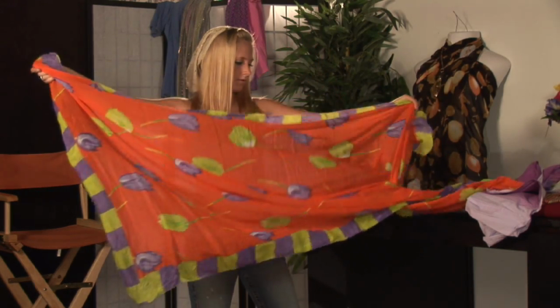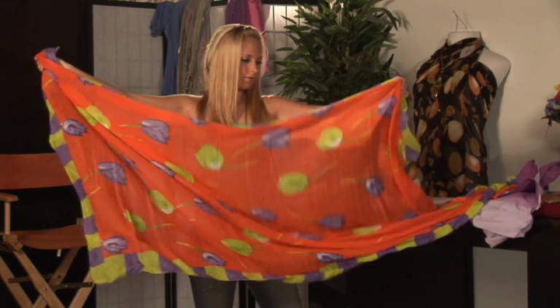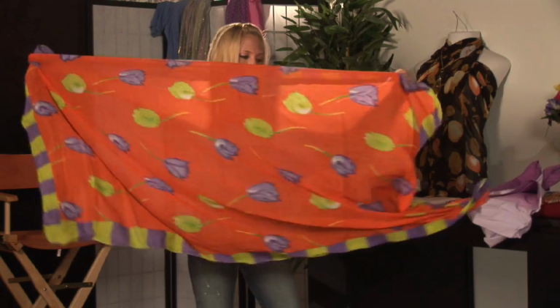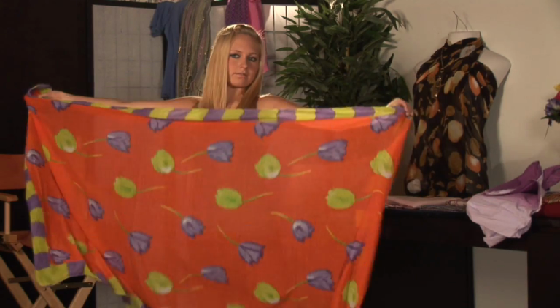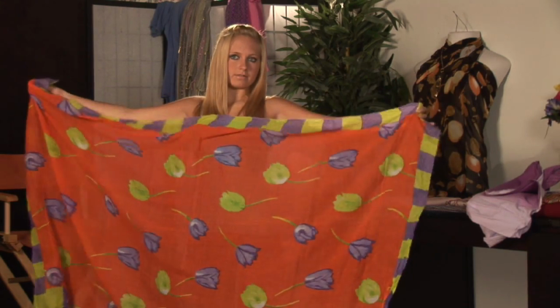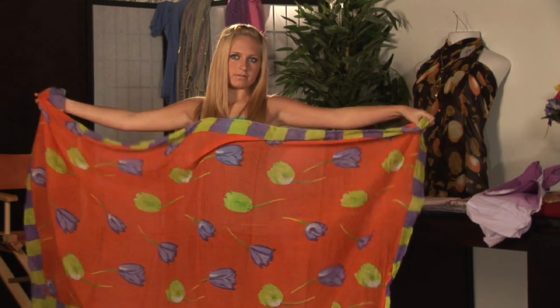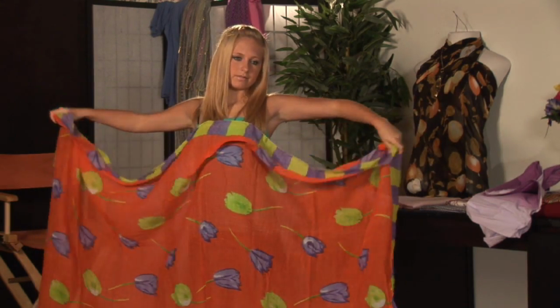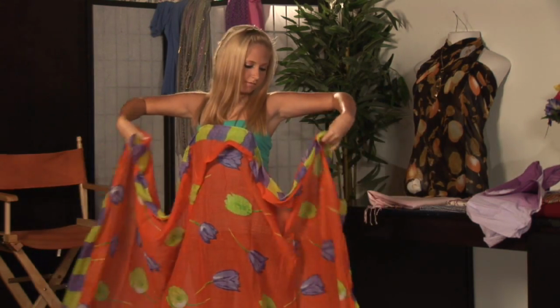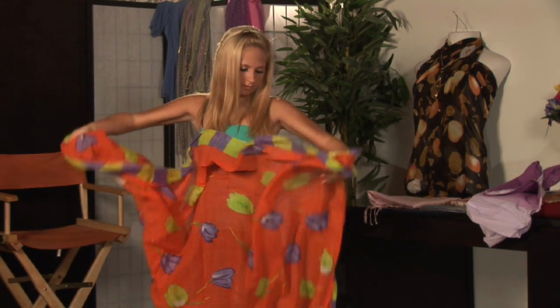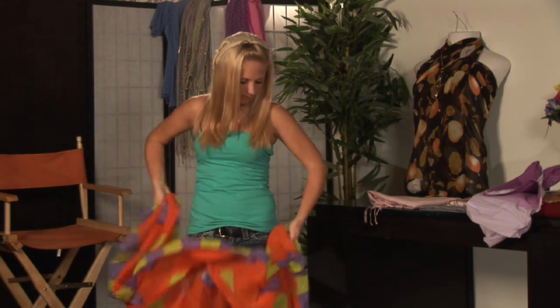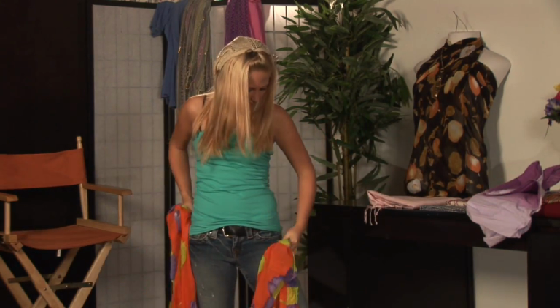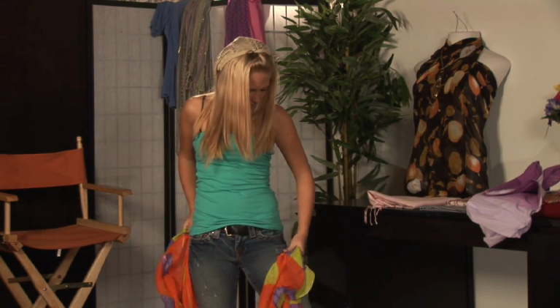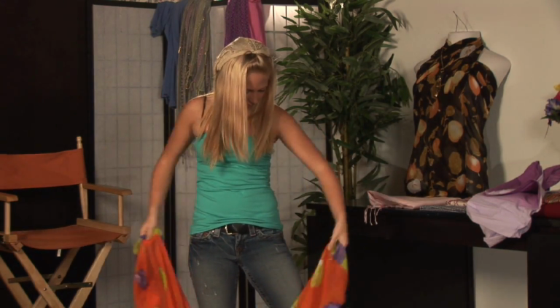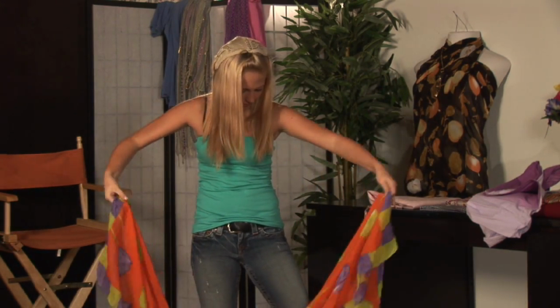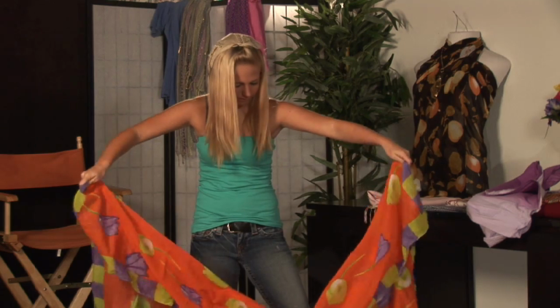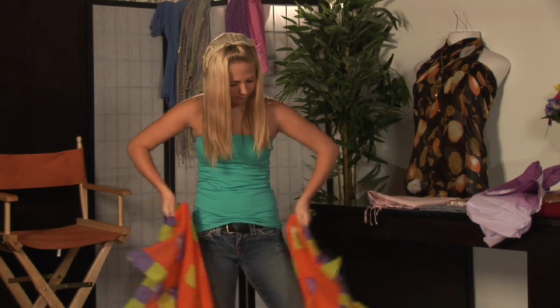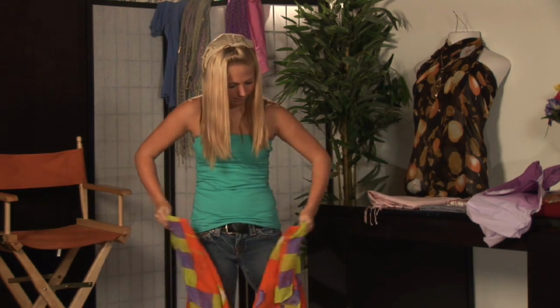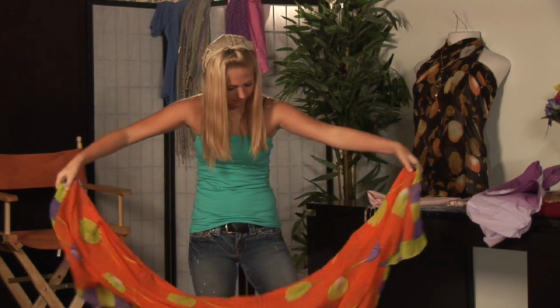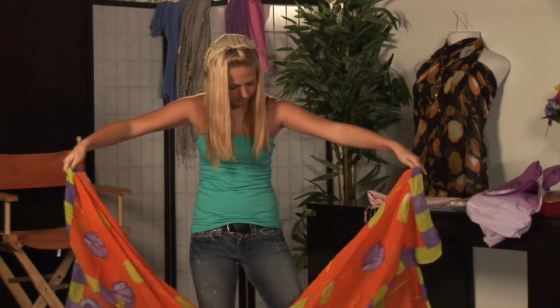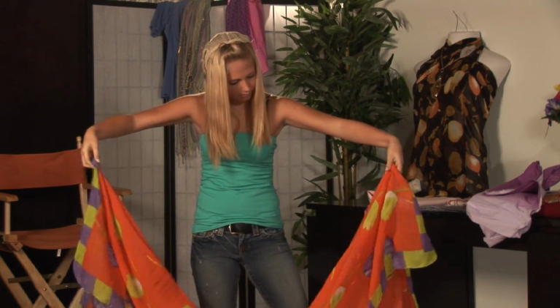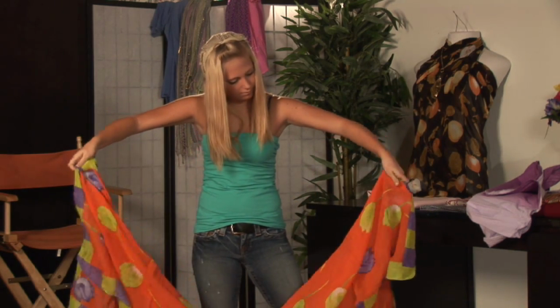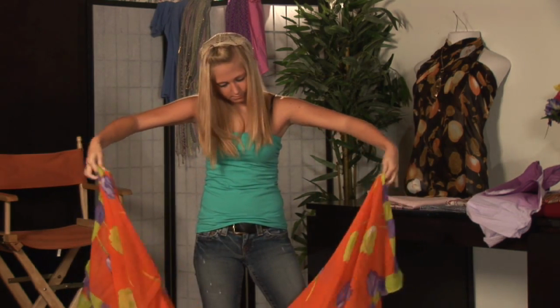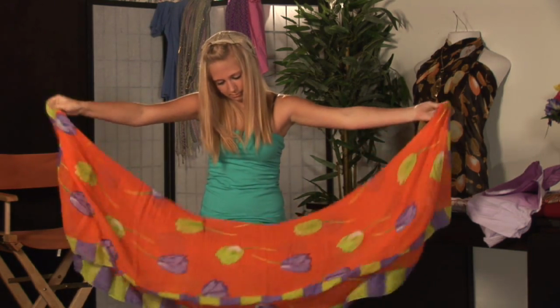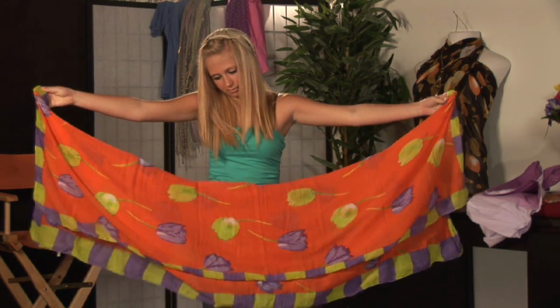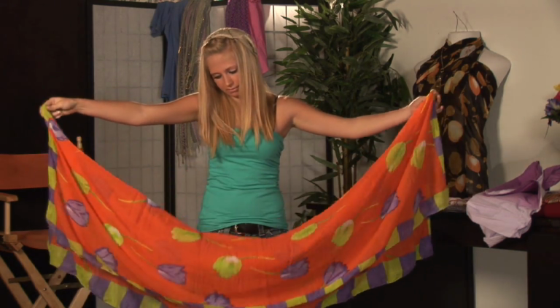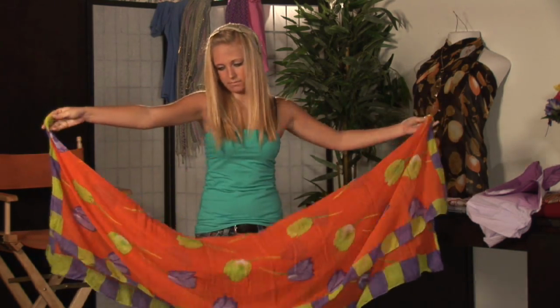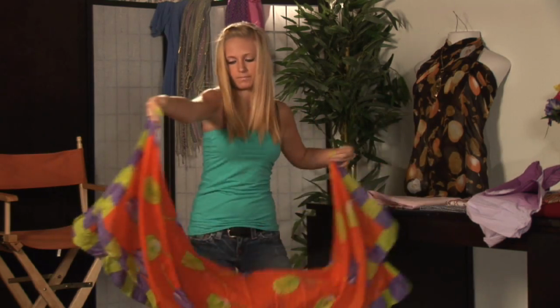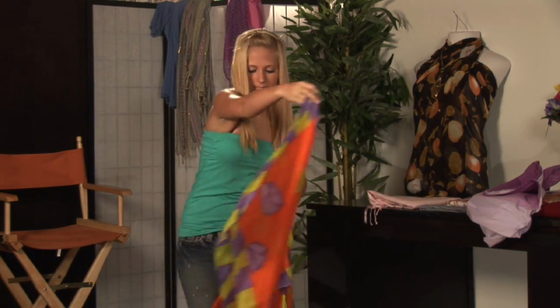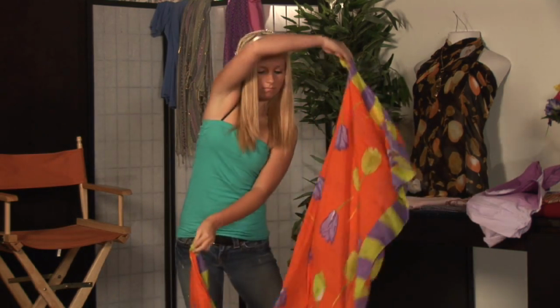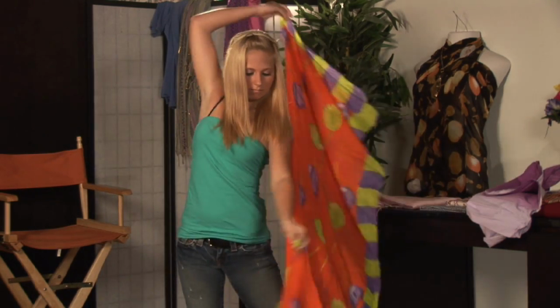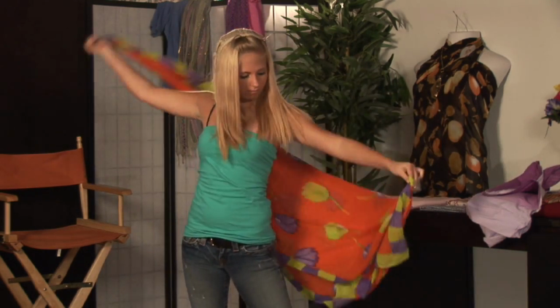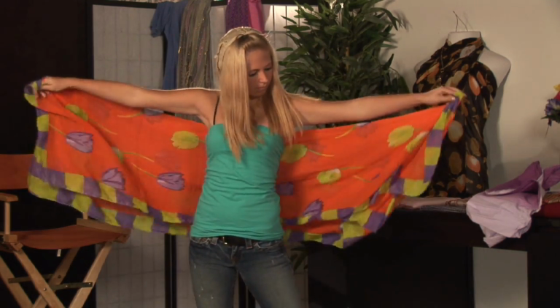You will take the sarong, fold it three quarters length. Start from your back, bring it around the front, secure underneath your arm.